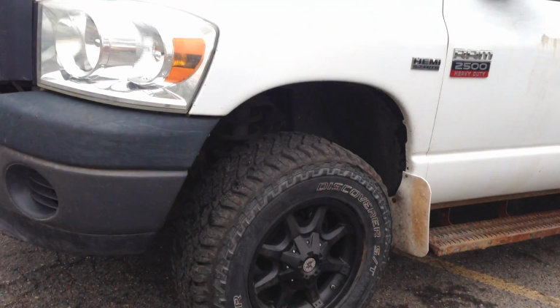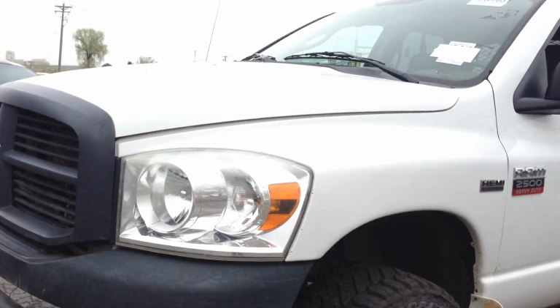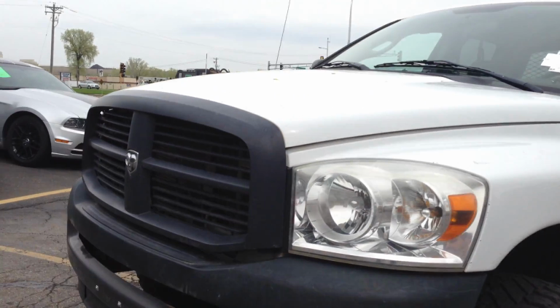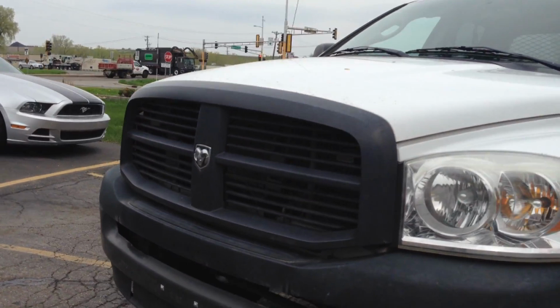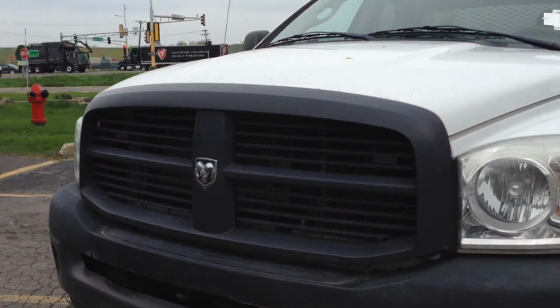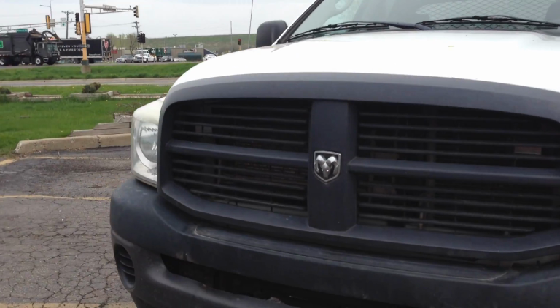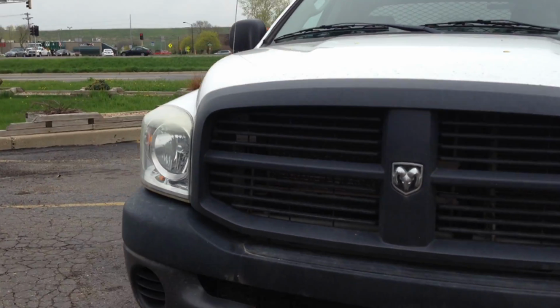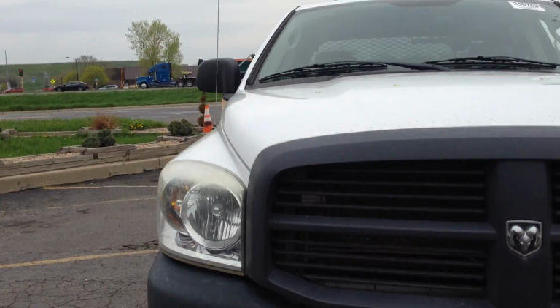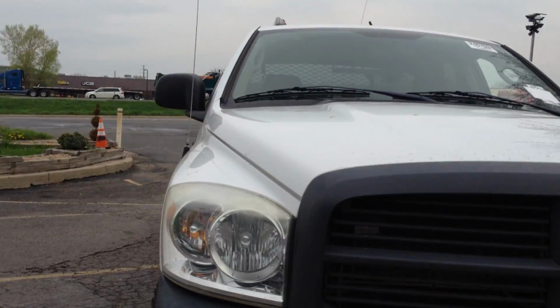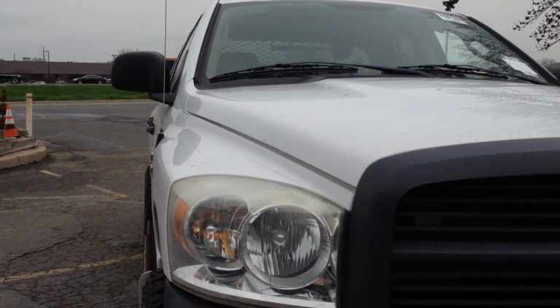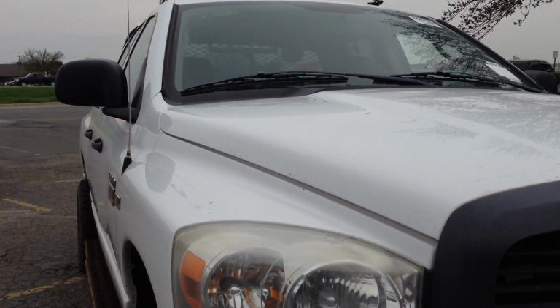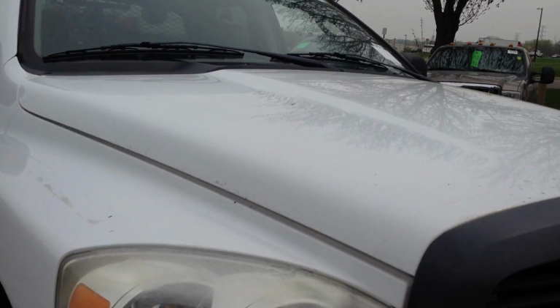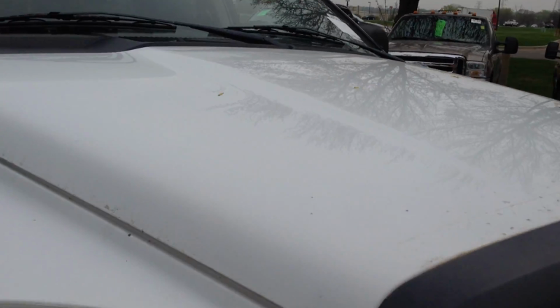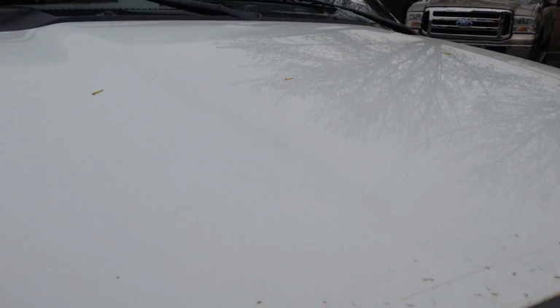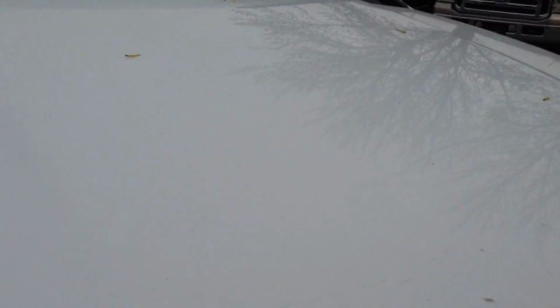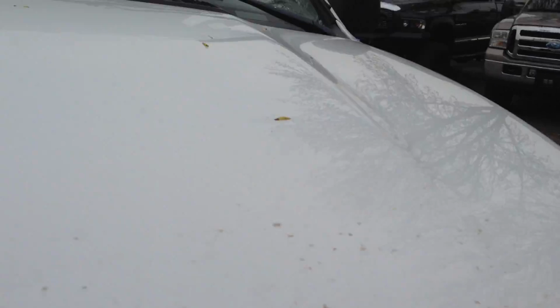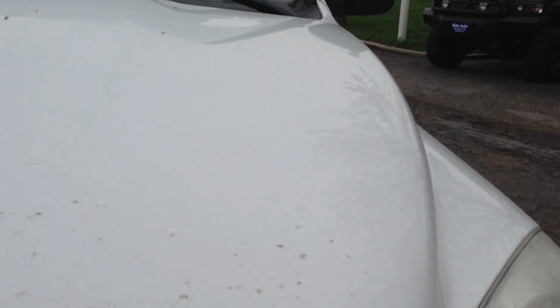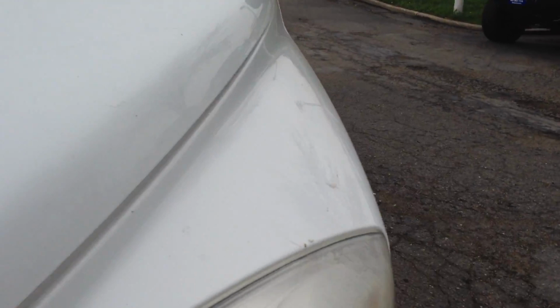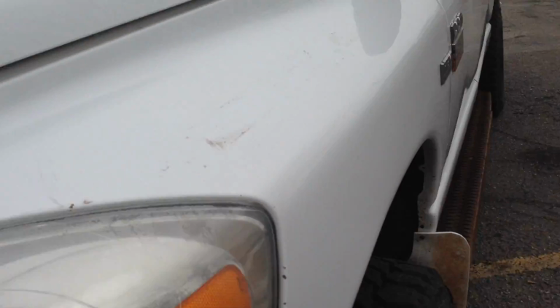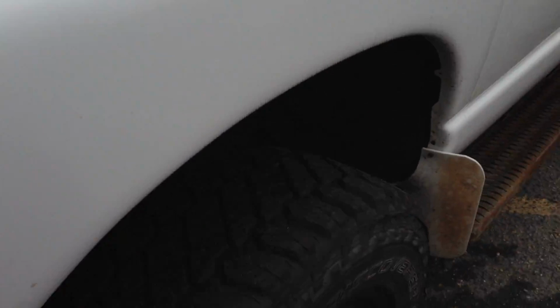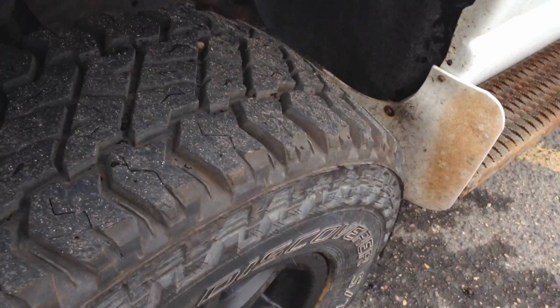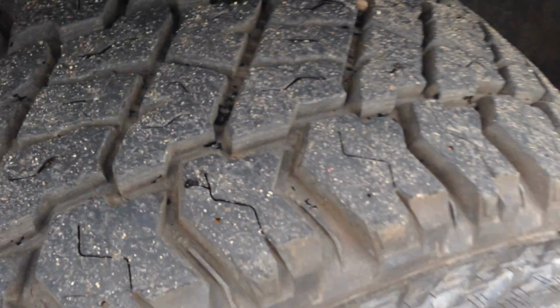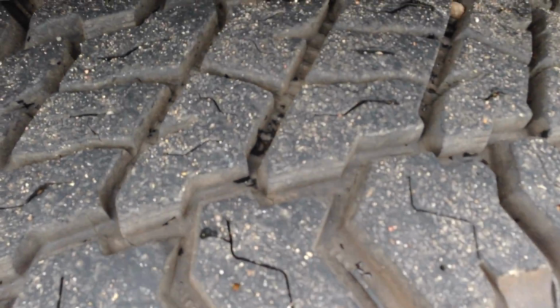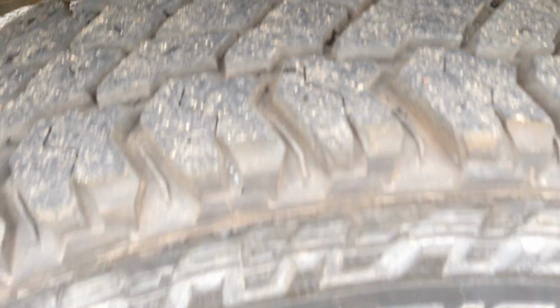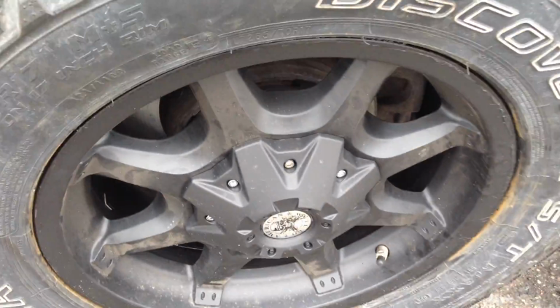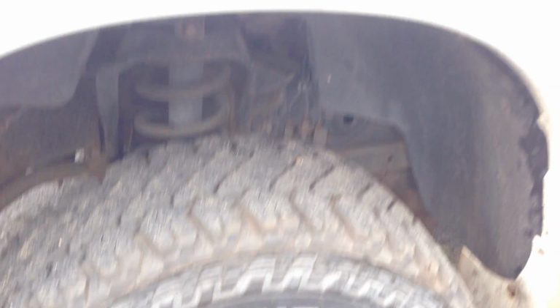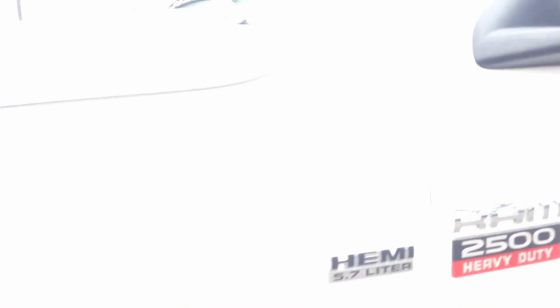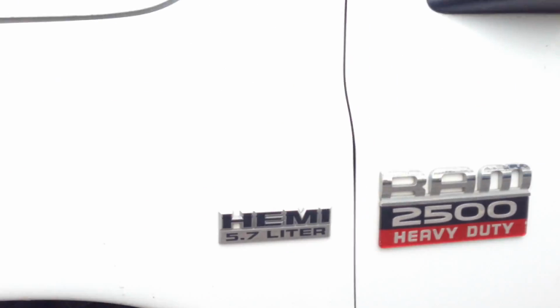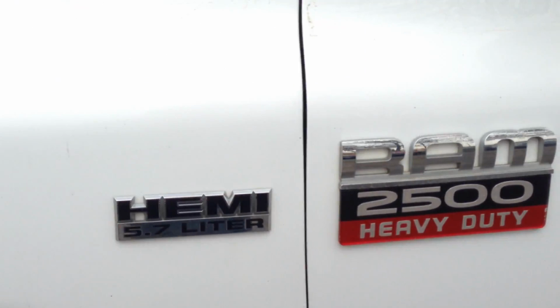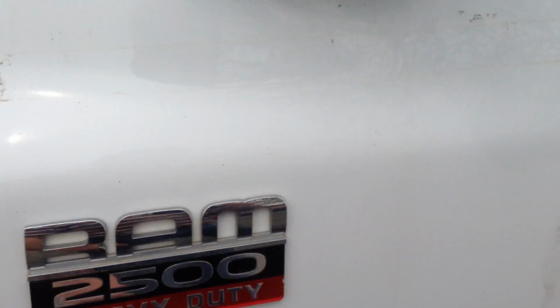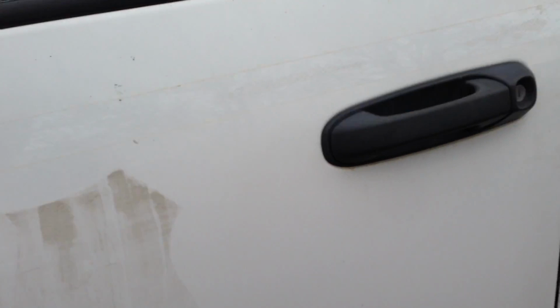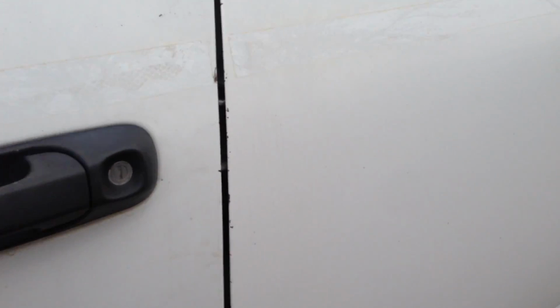Beautiful wheels, beautiful condition. Clean title vehicle — there's no hail damage. The tires are in really nice shape, brand new wheels. 5.7 liter Hemi.